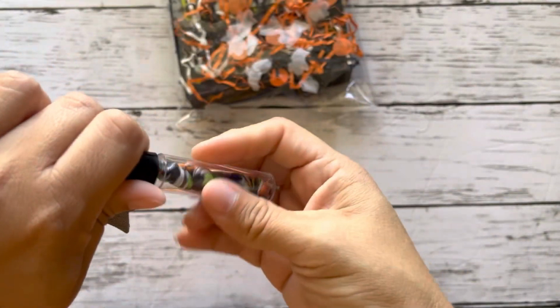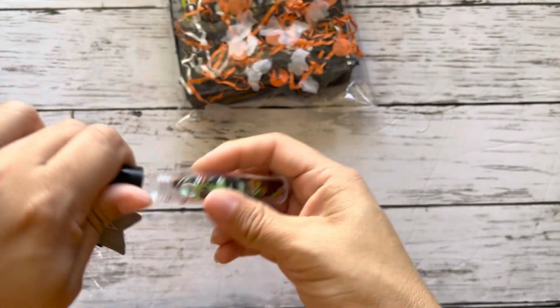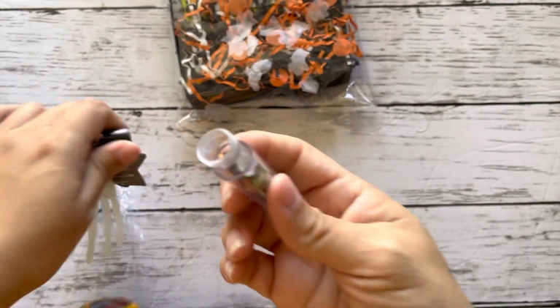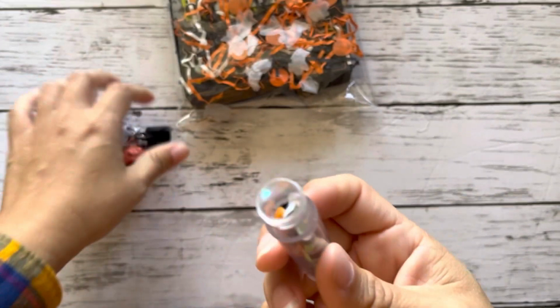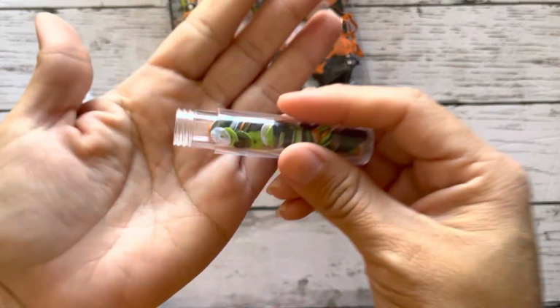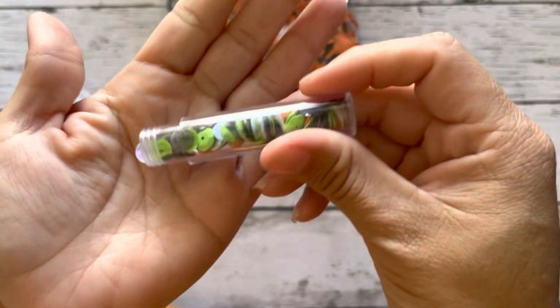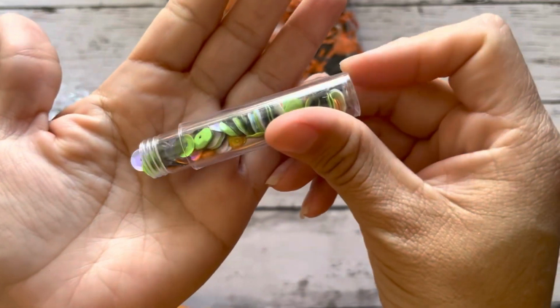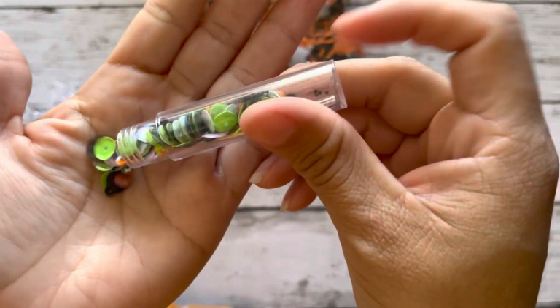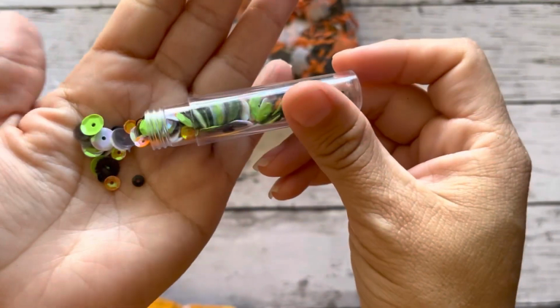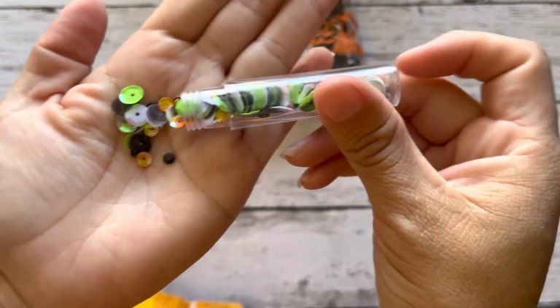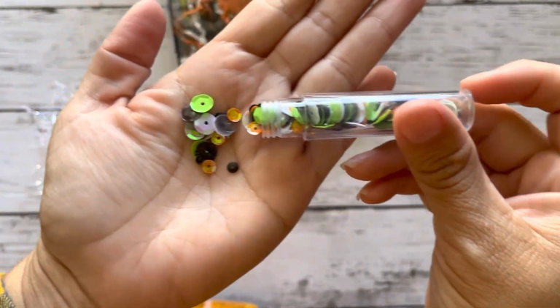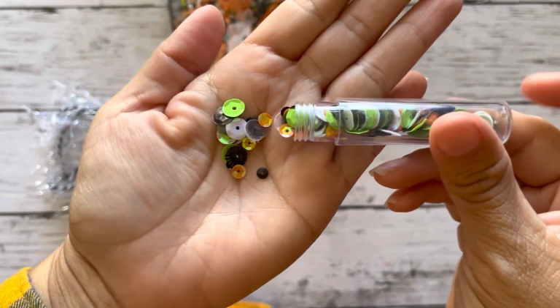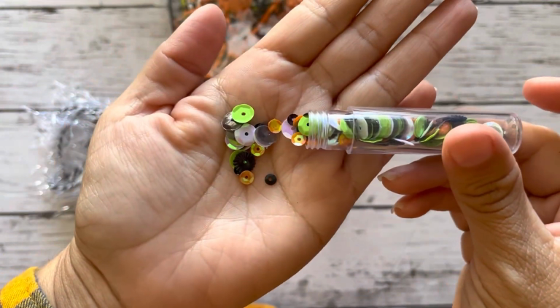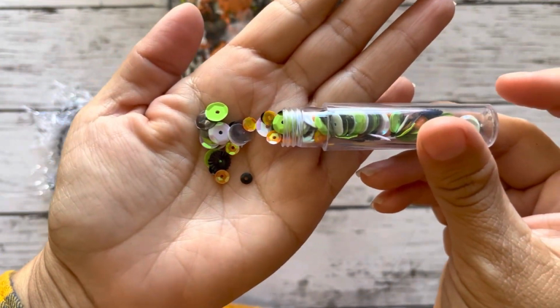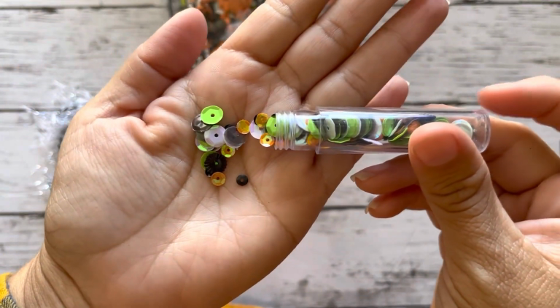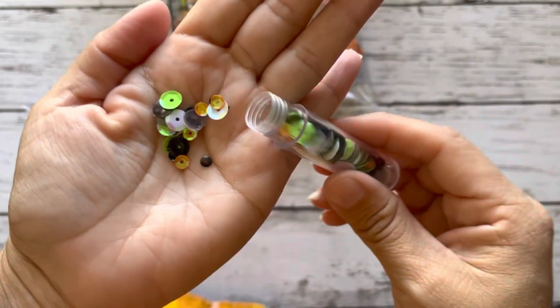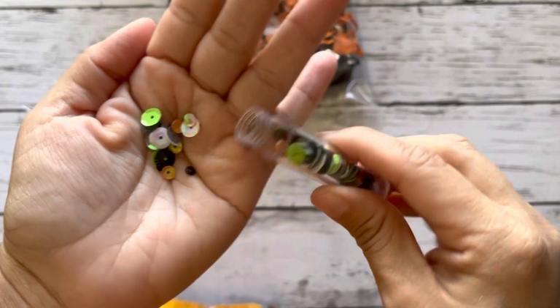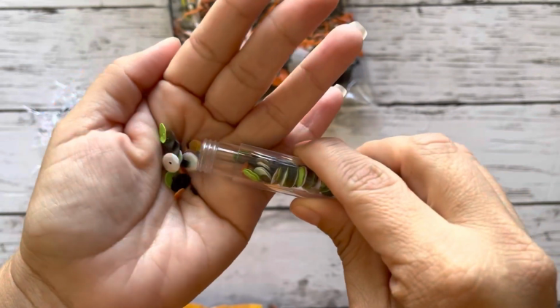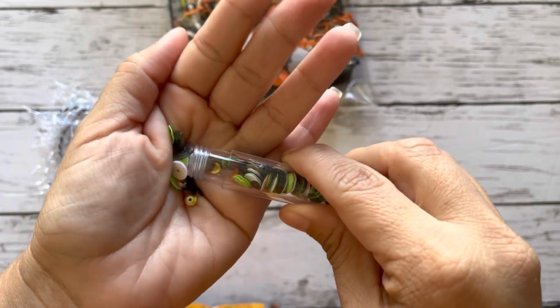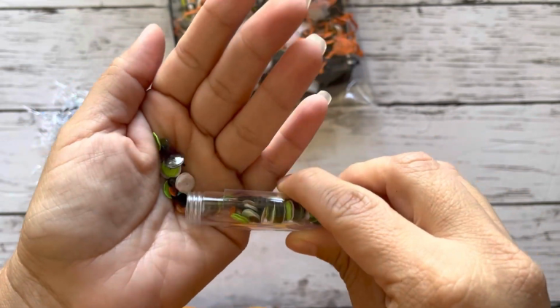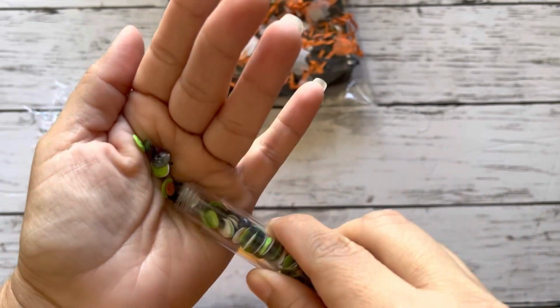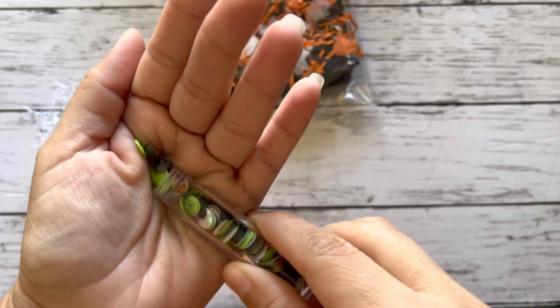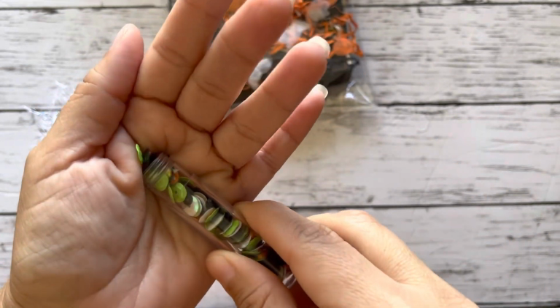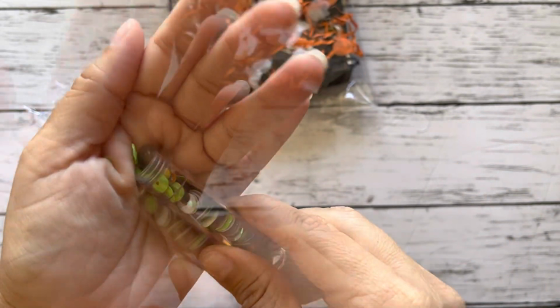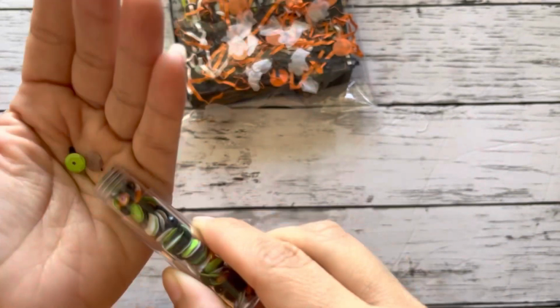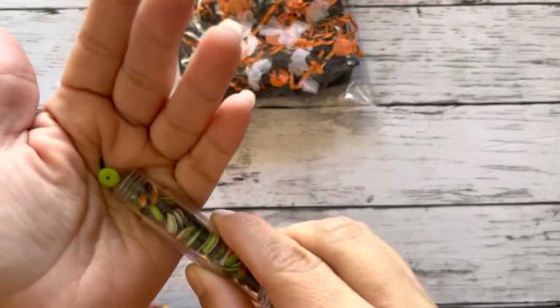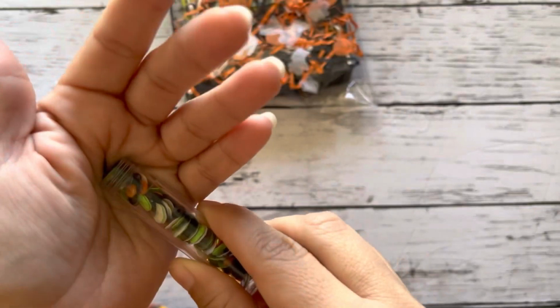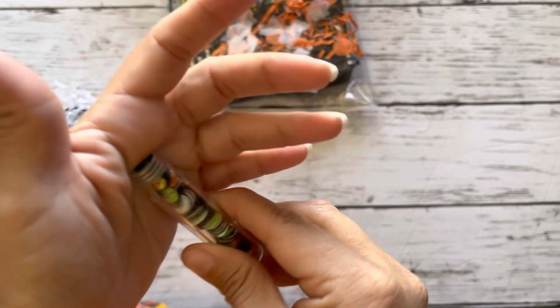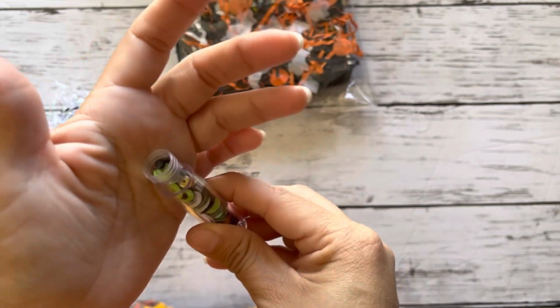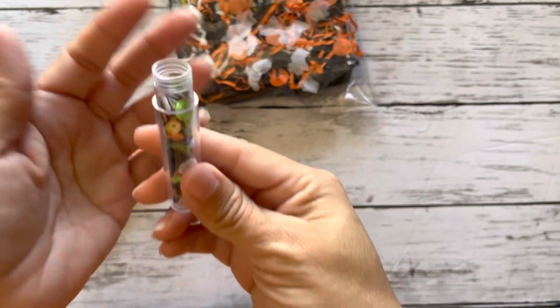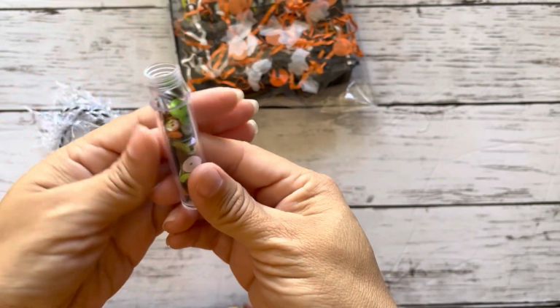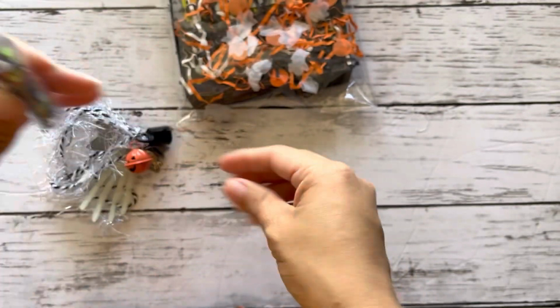Let's go ahead and open this up. Look, I love that green. That is like the perfect Halloween green. You have to let me know where you bought that green. It's perfect.